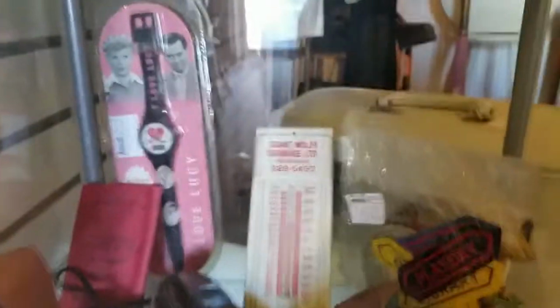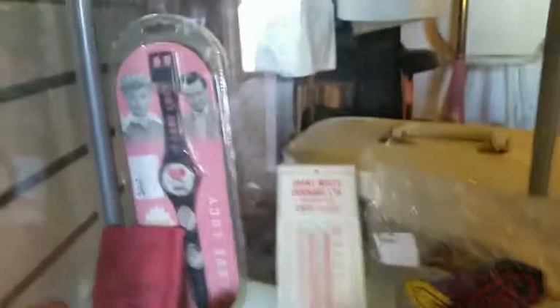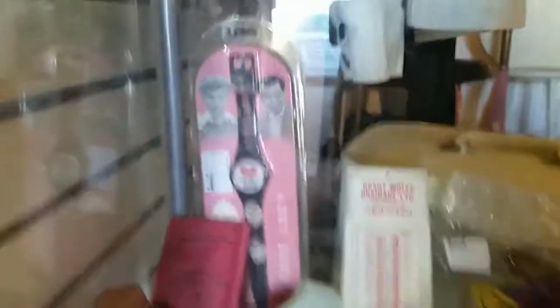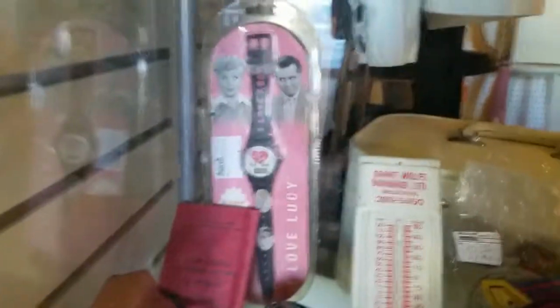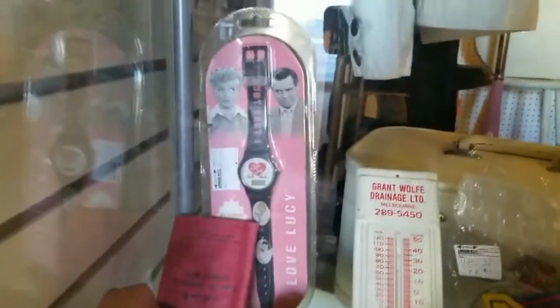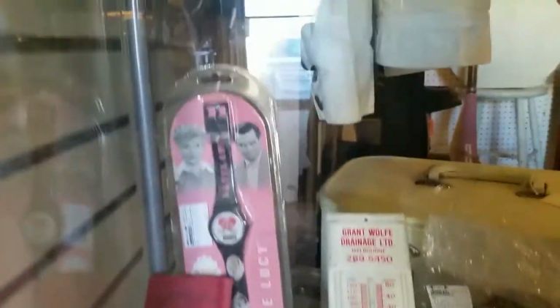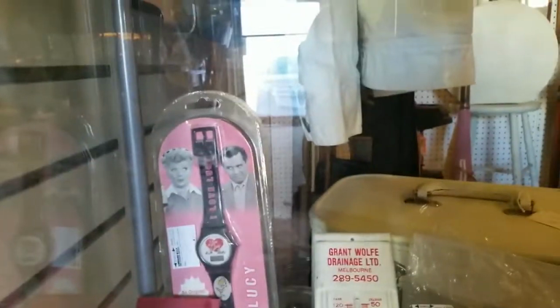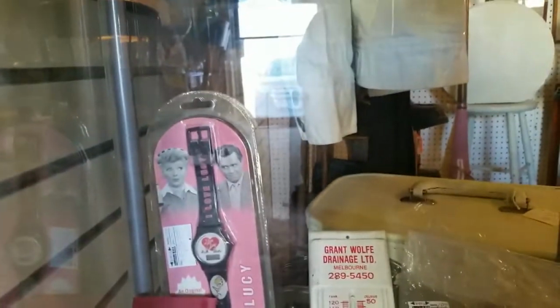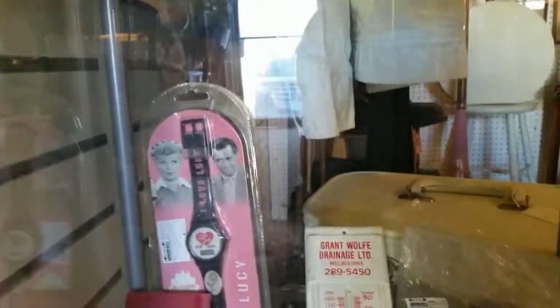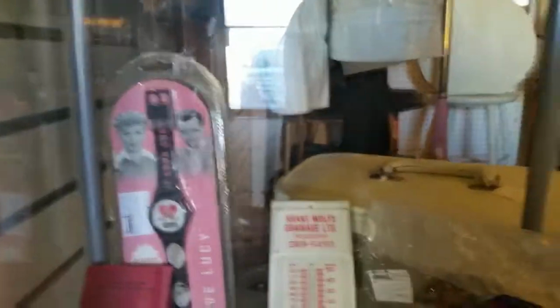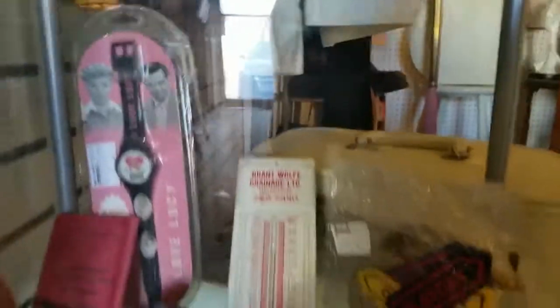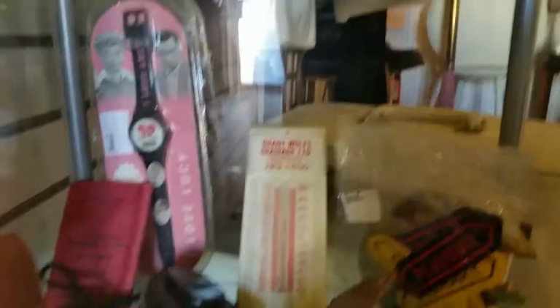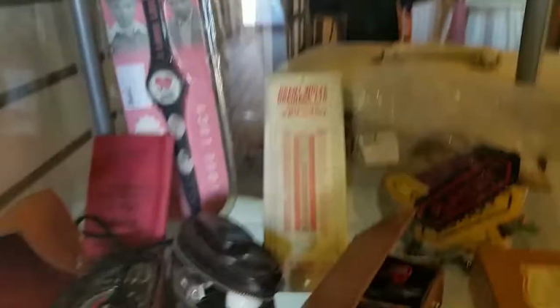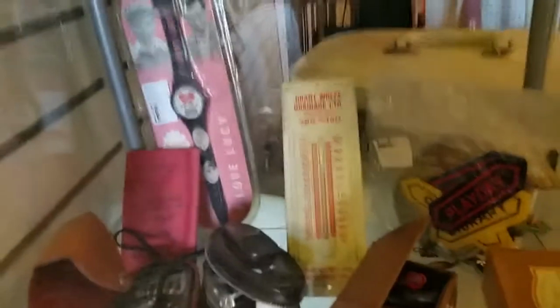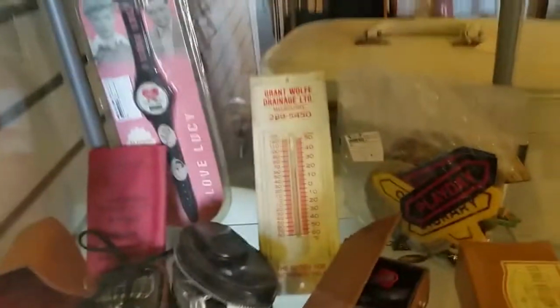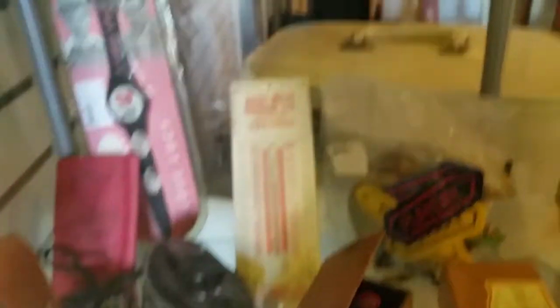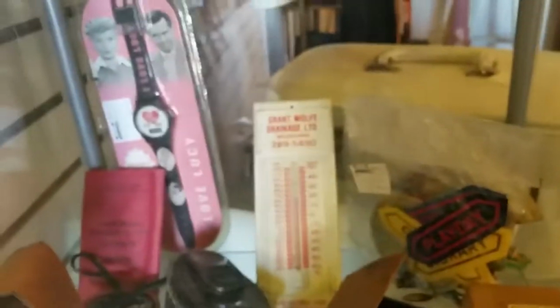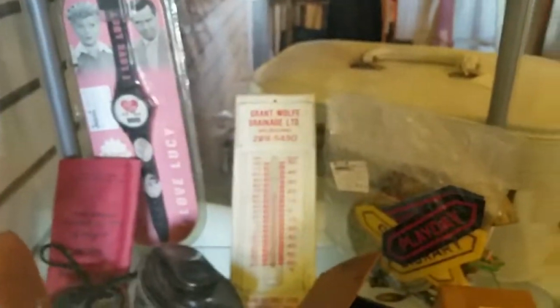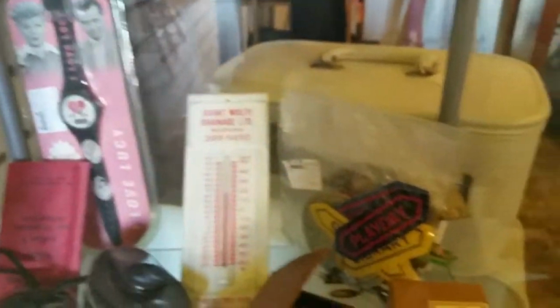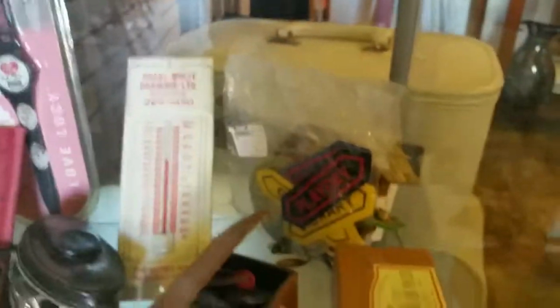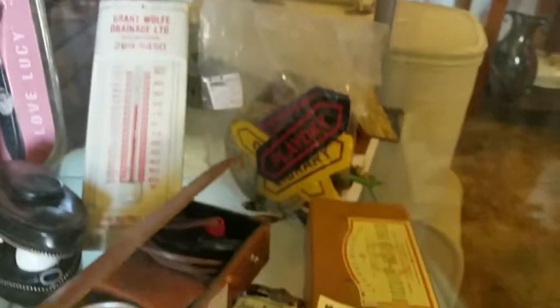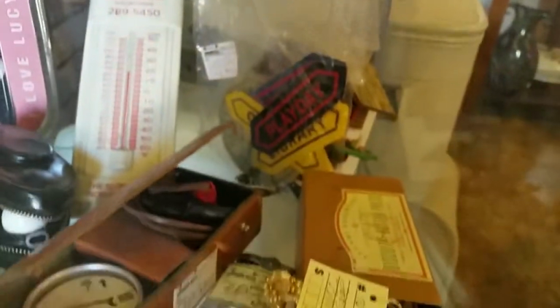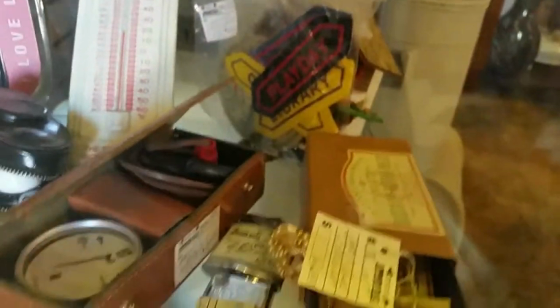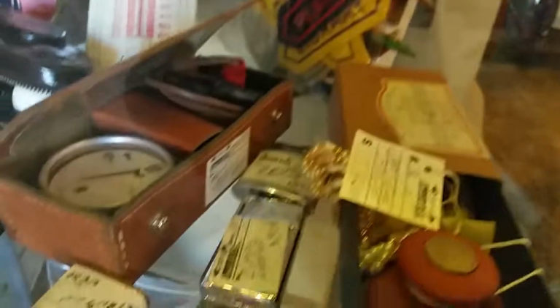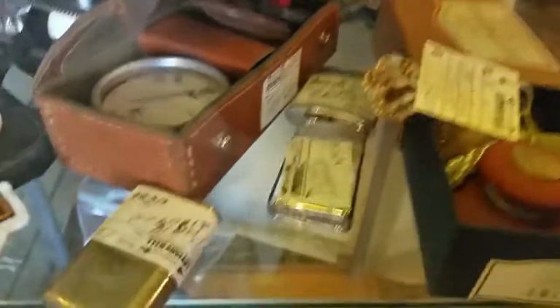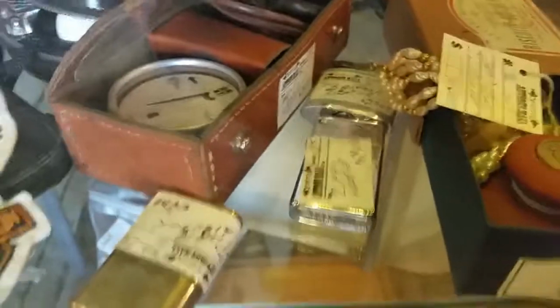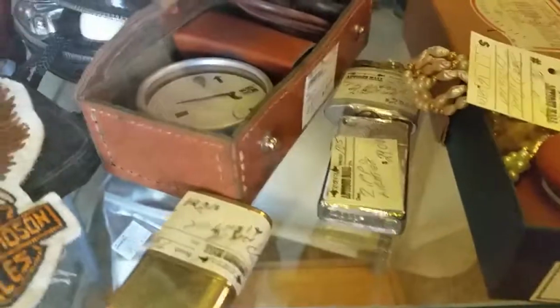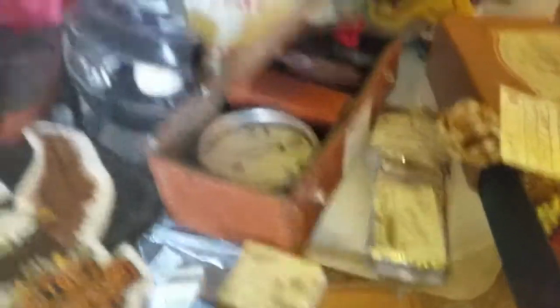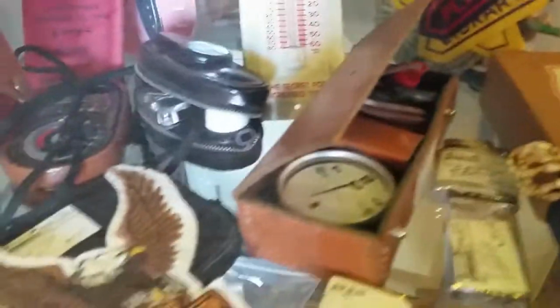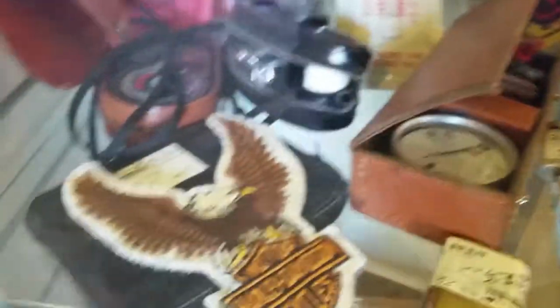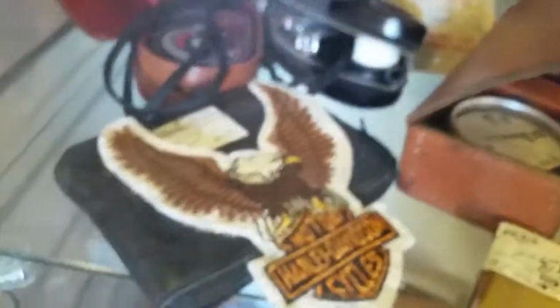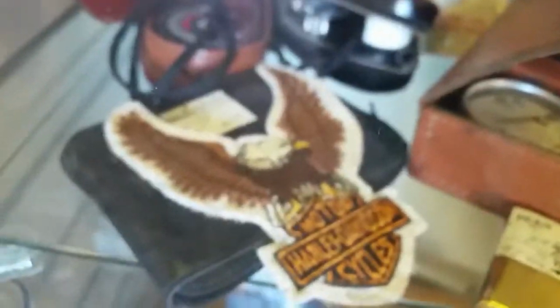I Love Lucy, still packaged, $15. Thermometer from Melbourne. Some vintage lighters and patches.